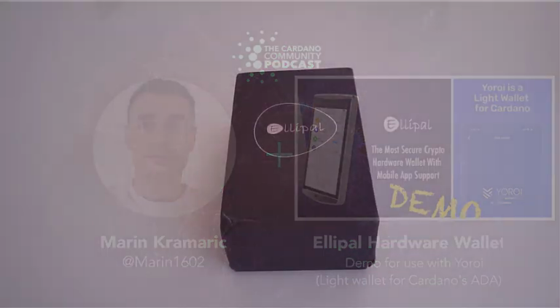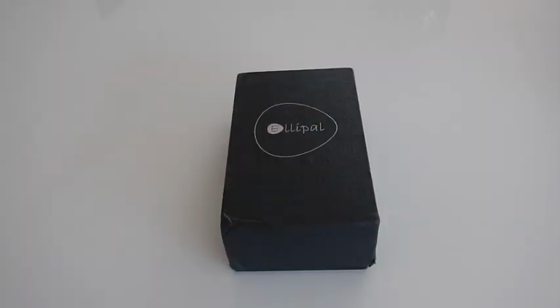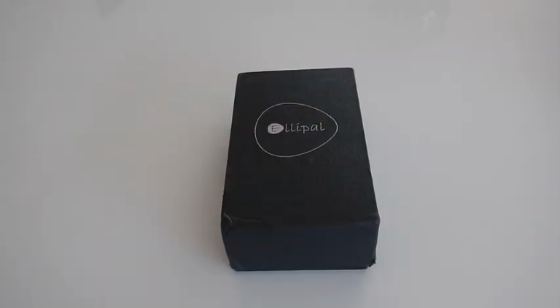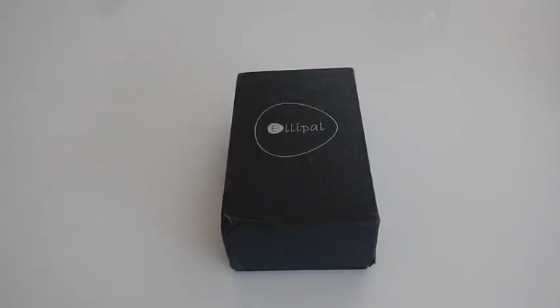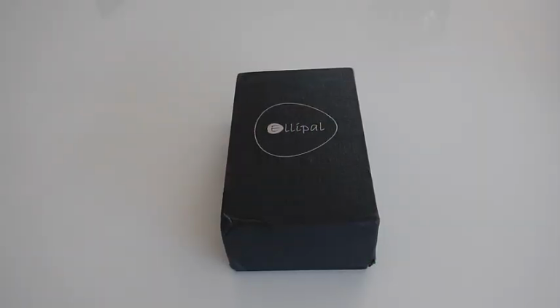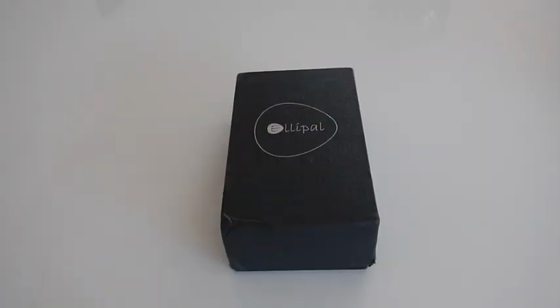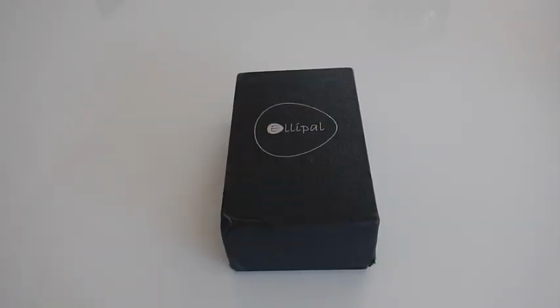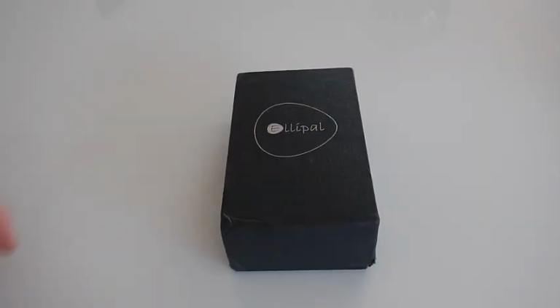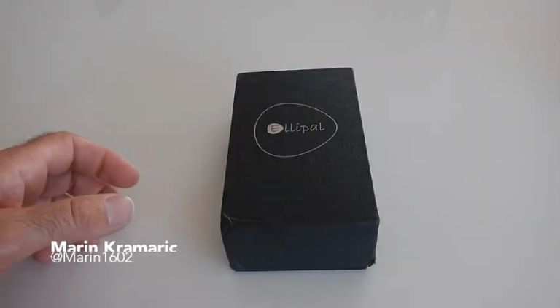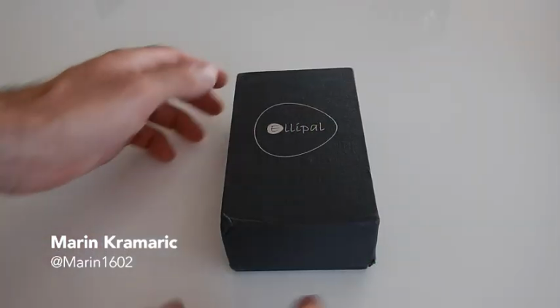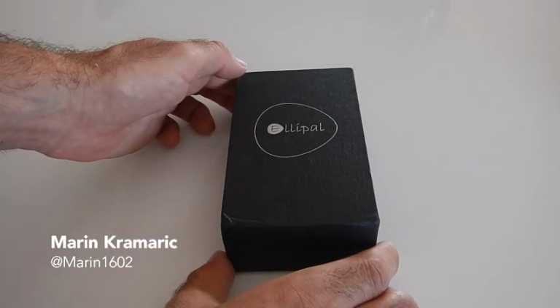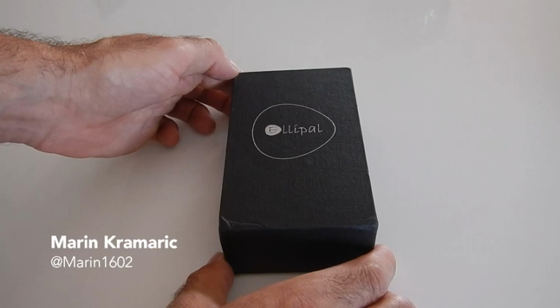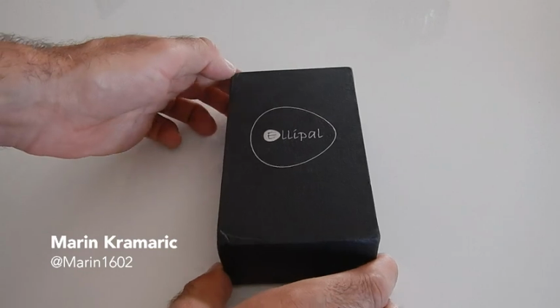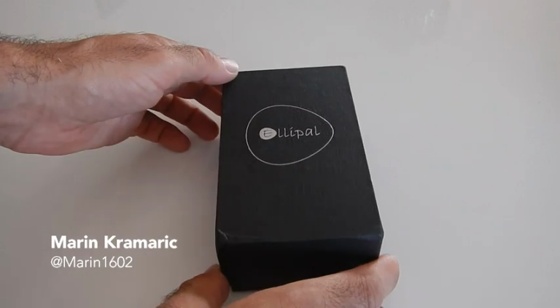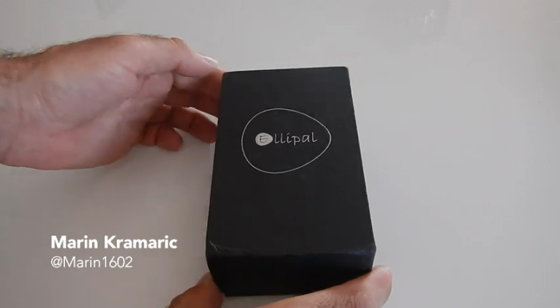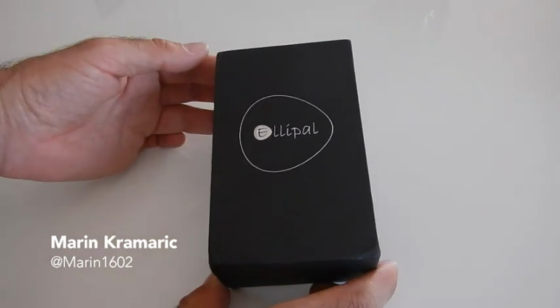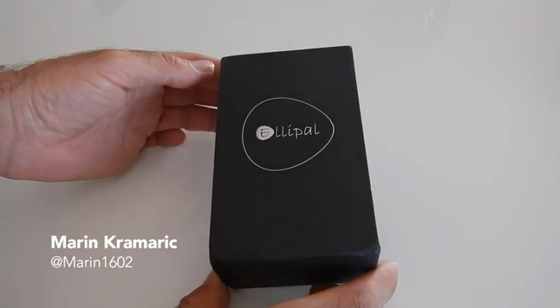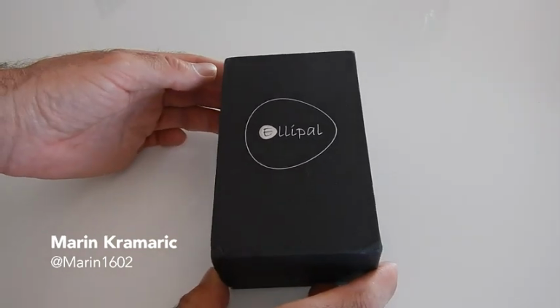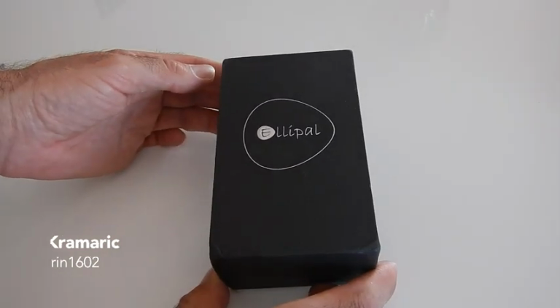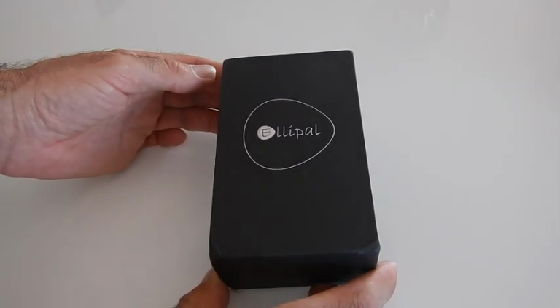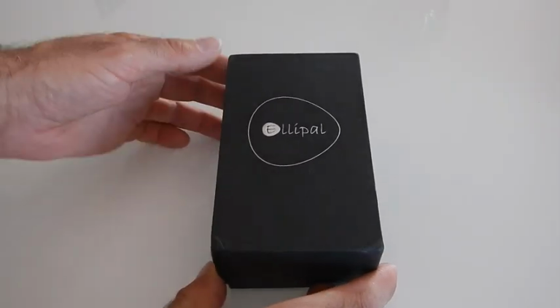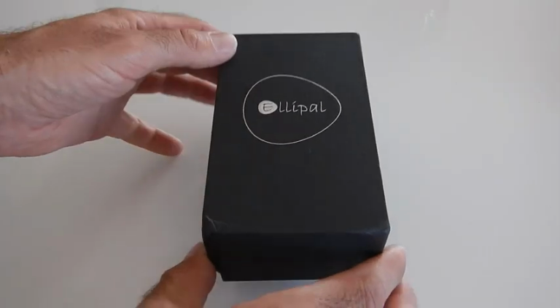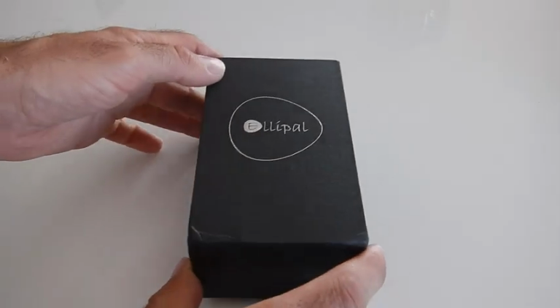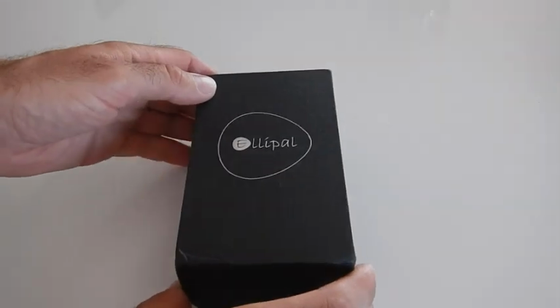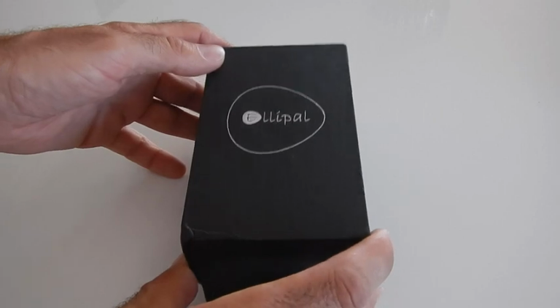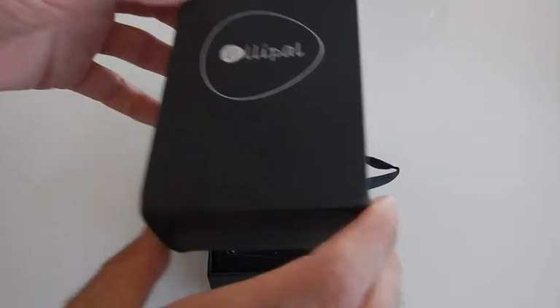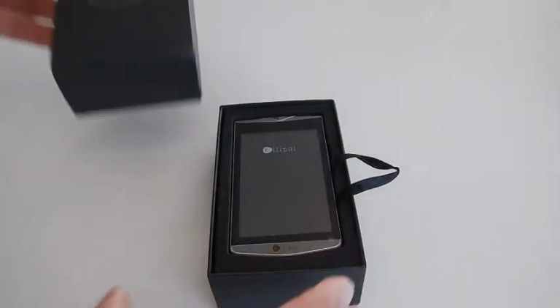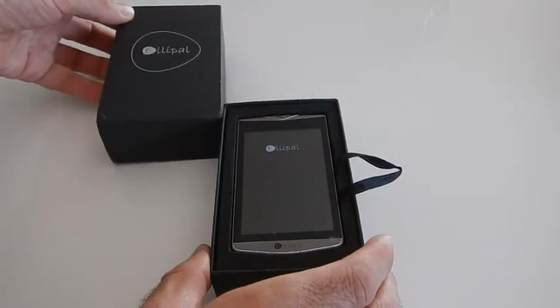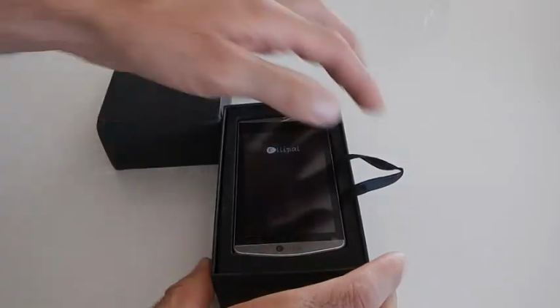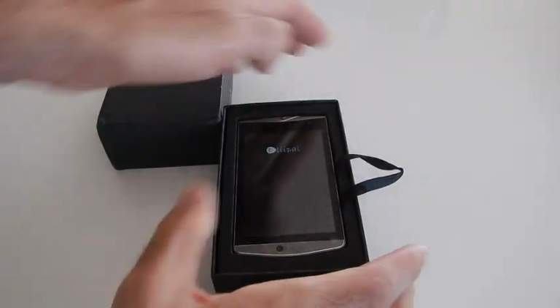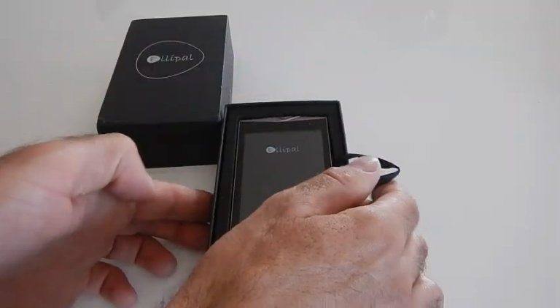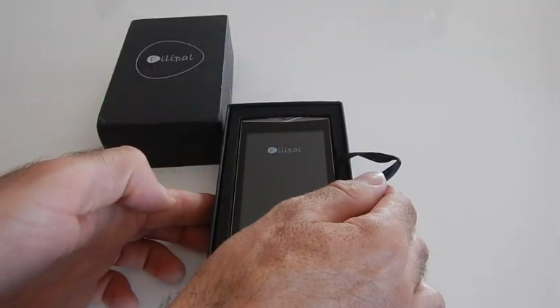Hello, my name is Marin, I'm a Cardano ambassador and I'm going to show you how to easily set up and use our new Cardano branded LiPAL hardware wallet.